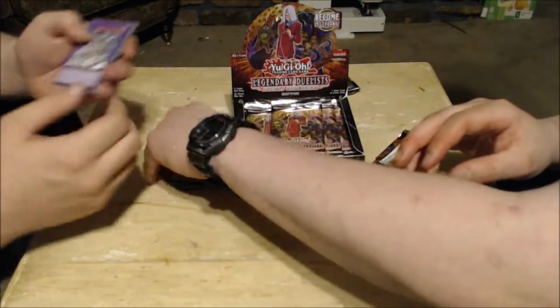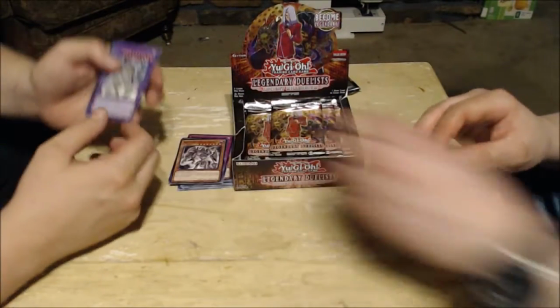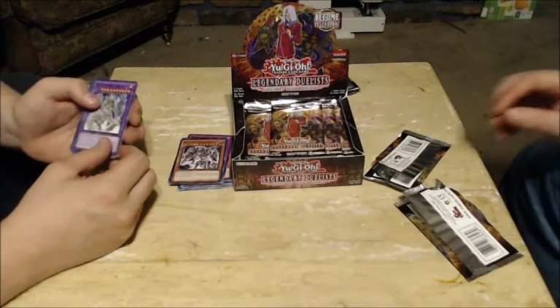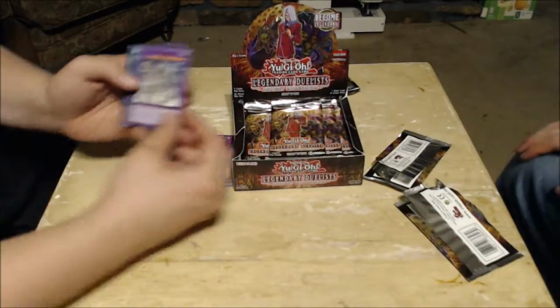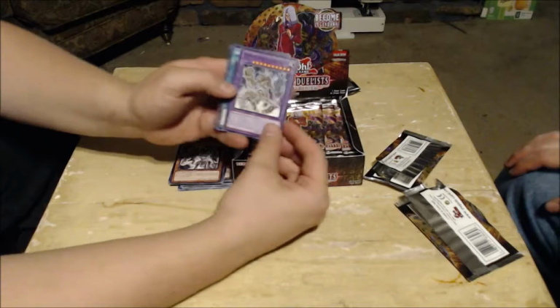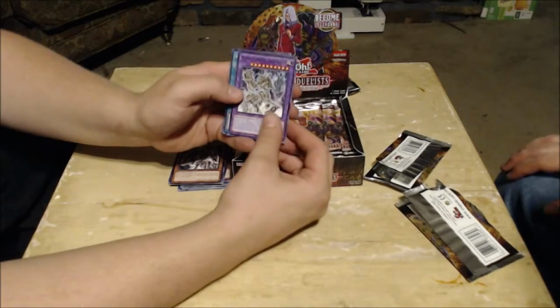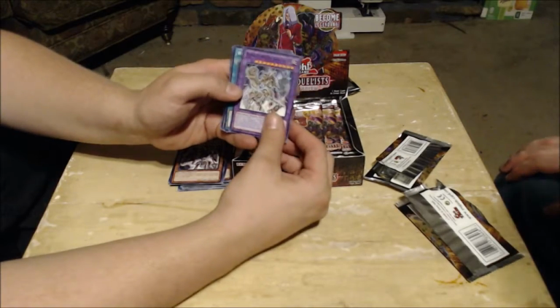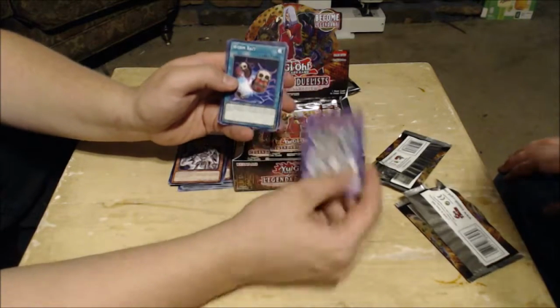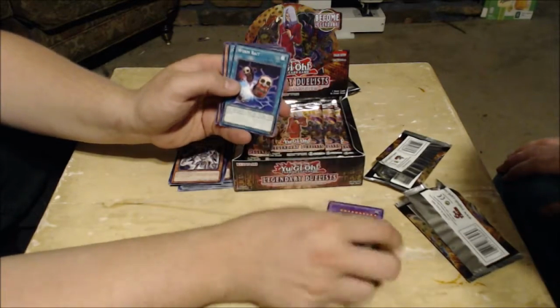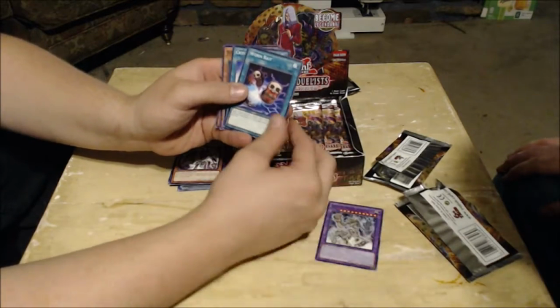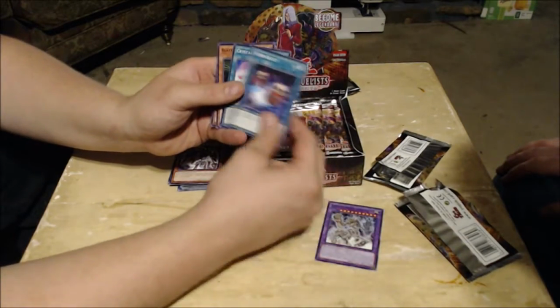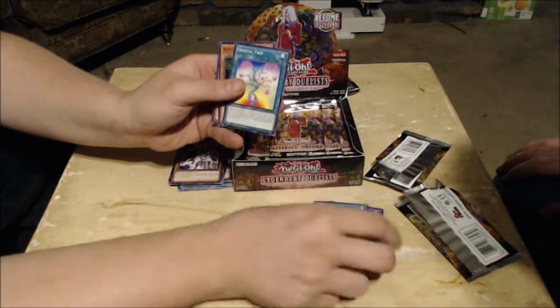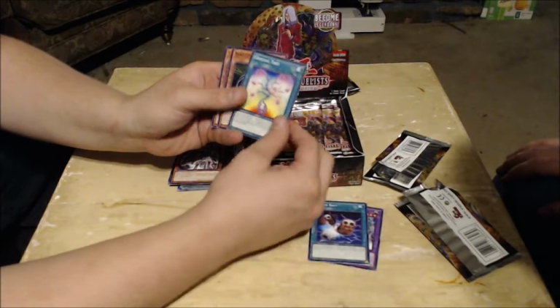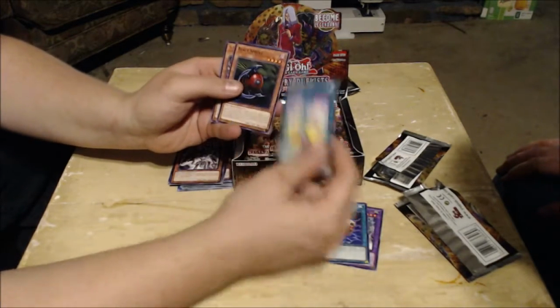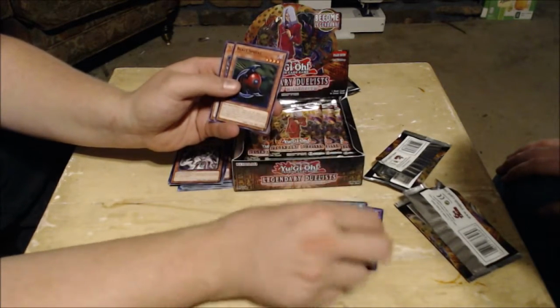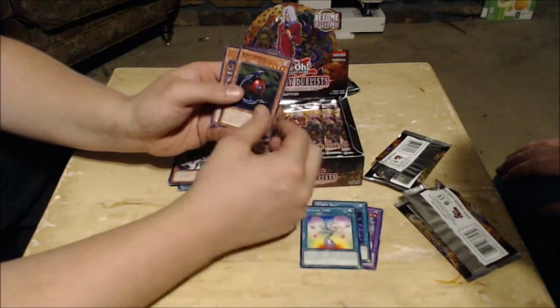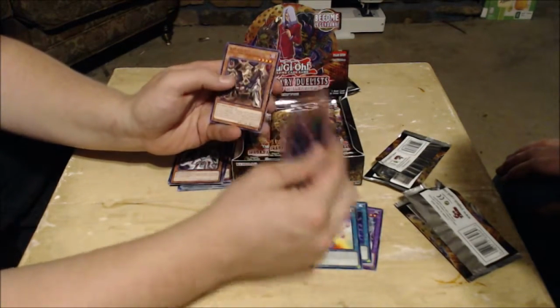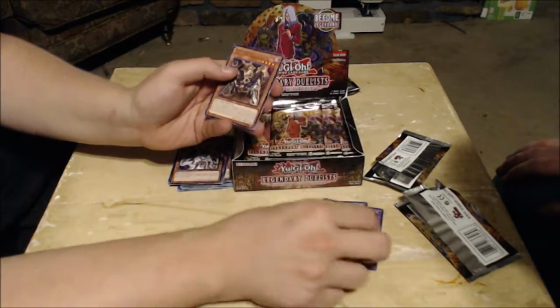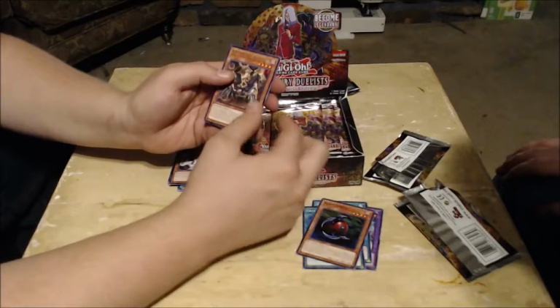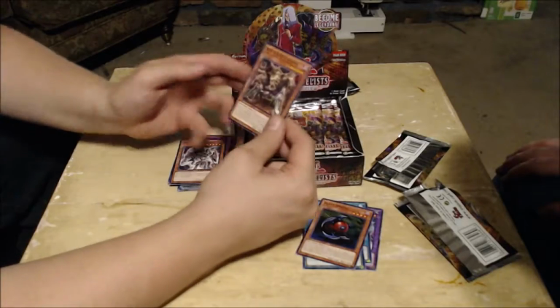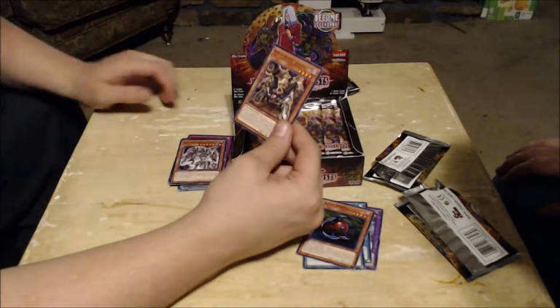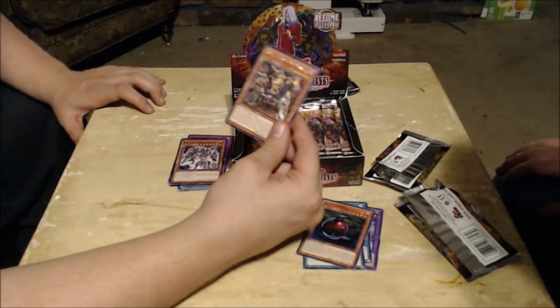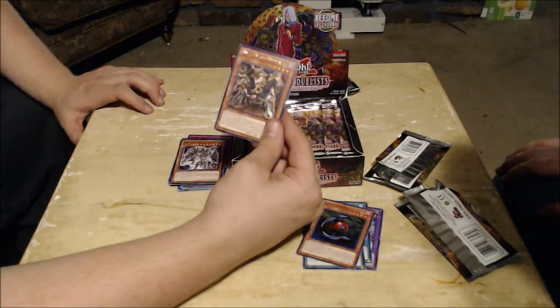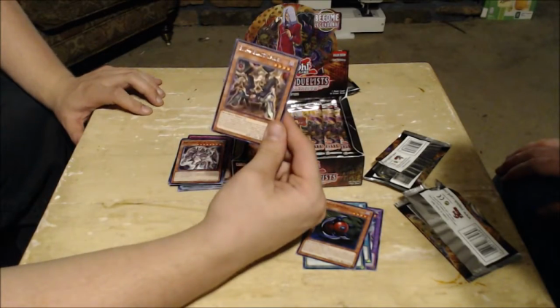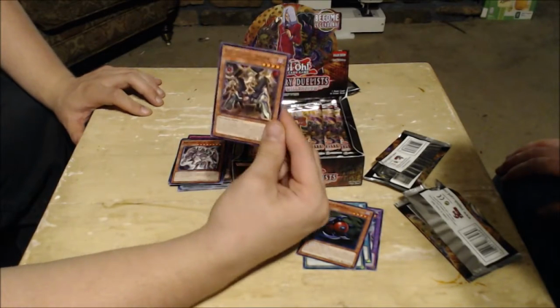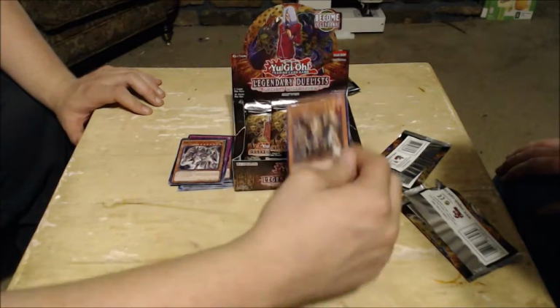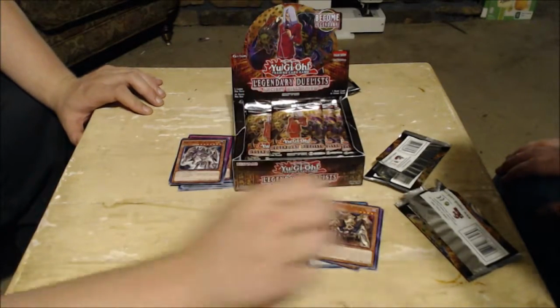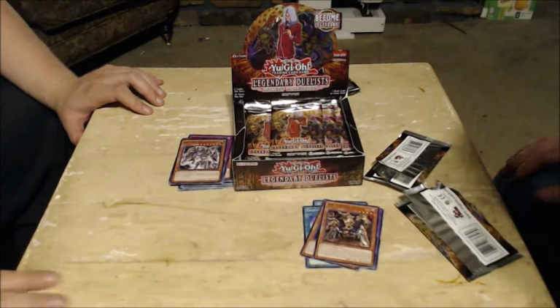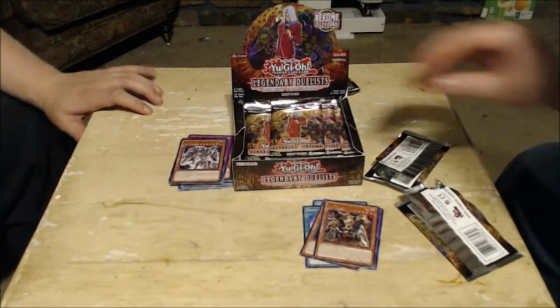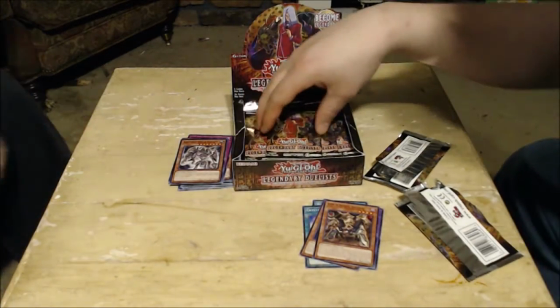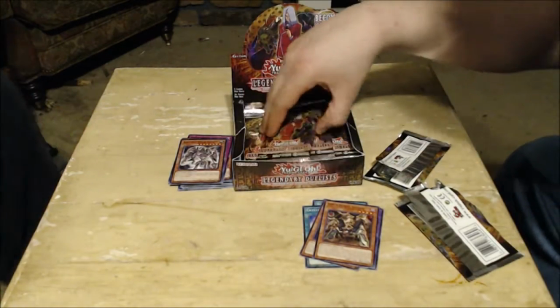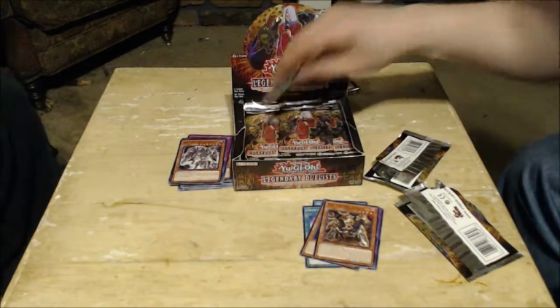And another Ancient Gear Frame. Coming up next, I've already opened the pack — Ultimate Ancient Gear Golem, Worm Bait, Crystal Tree, Blast Sphere, and BM-4 Blast Spider — a retool of Launcher Spider from Bandit Keith. Yeah, I remember that one.